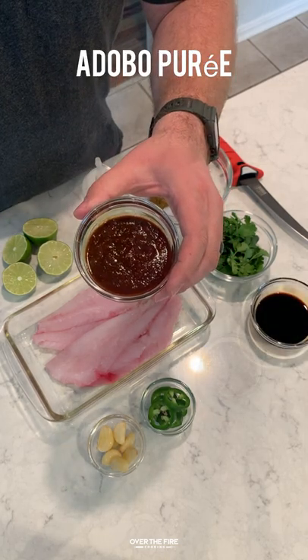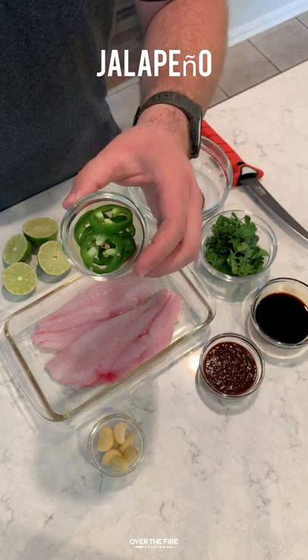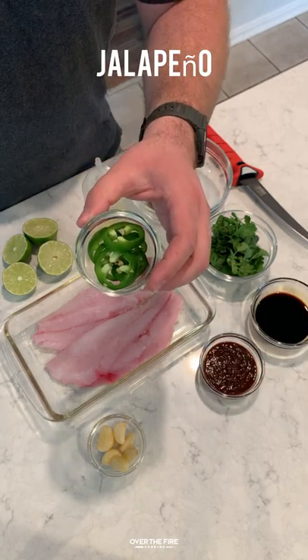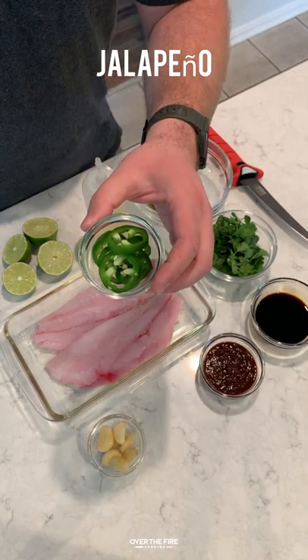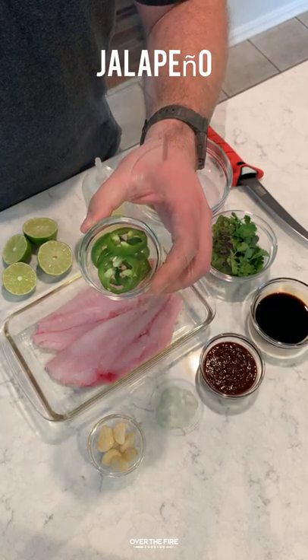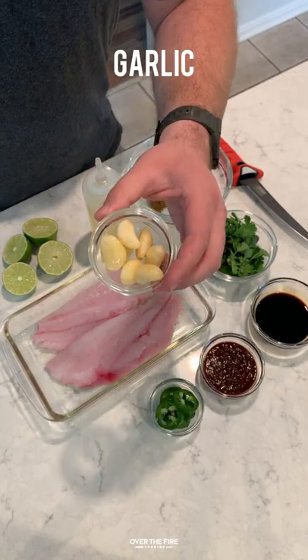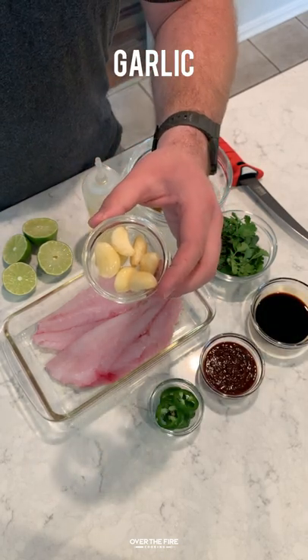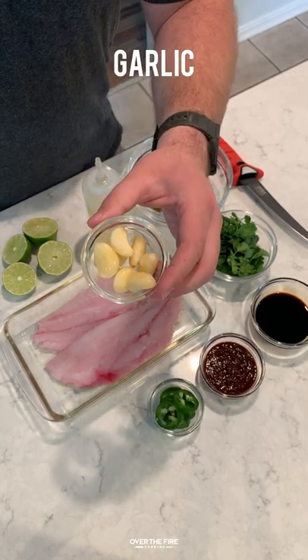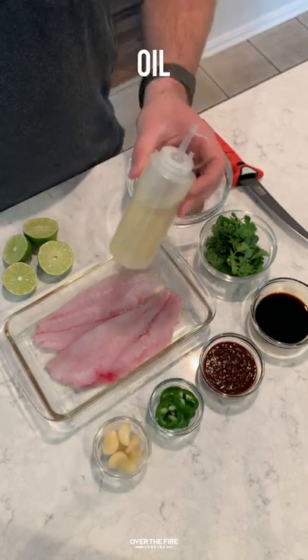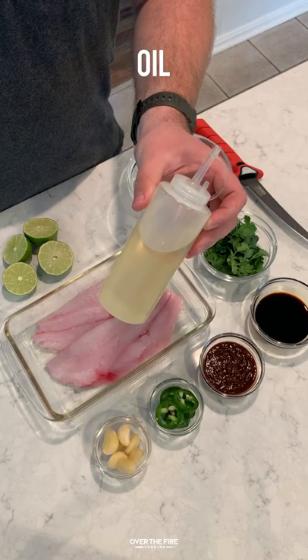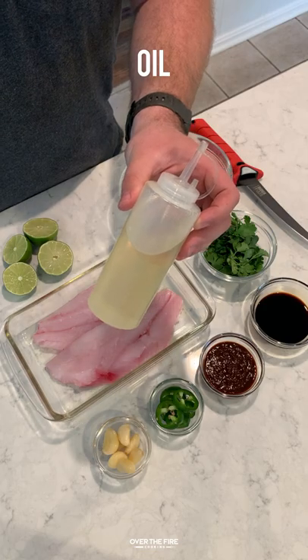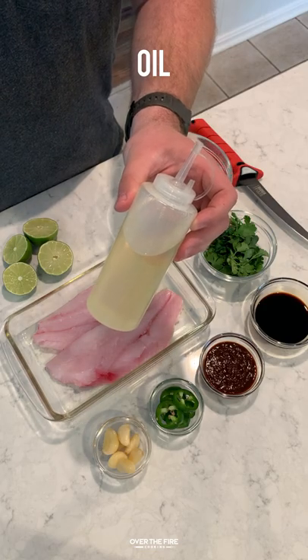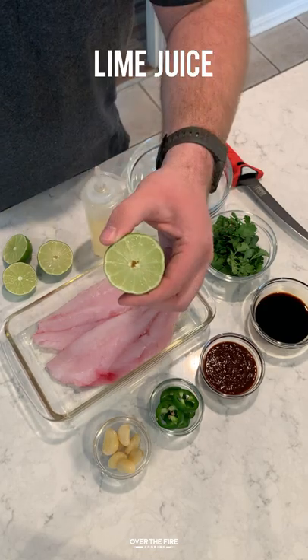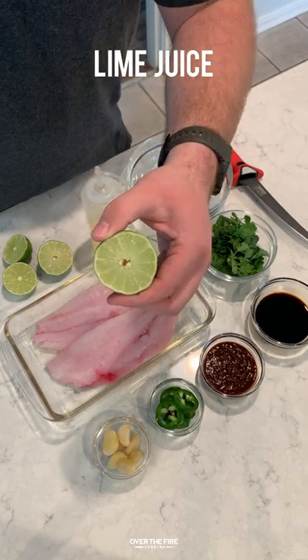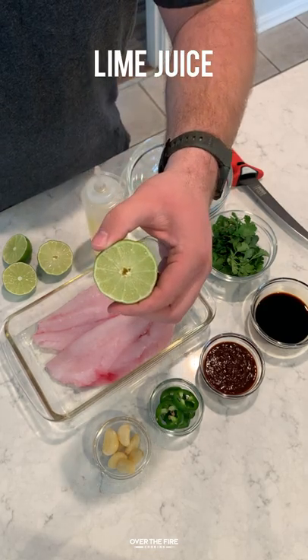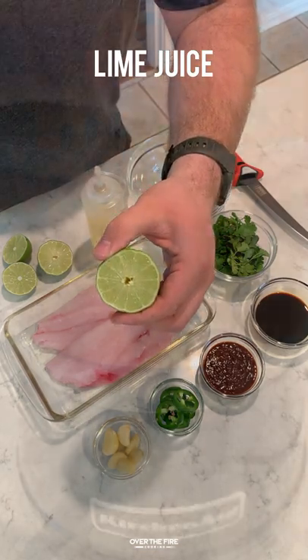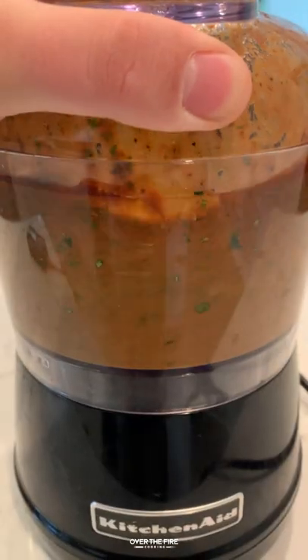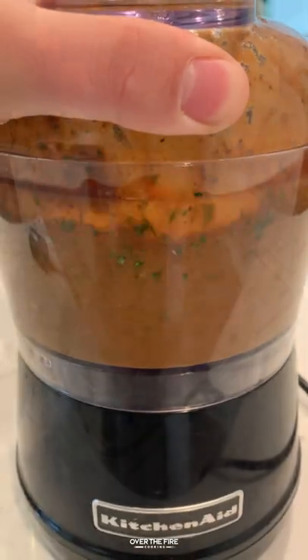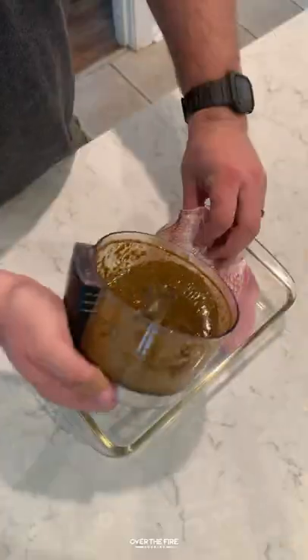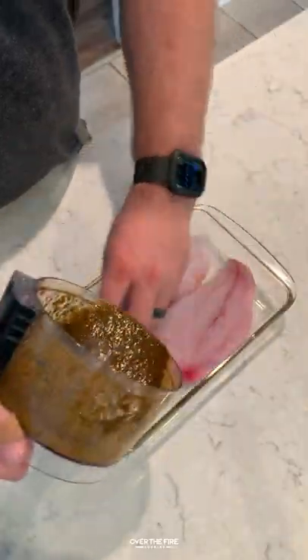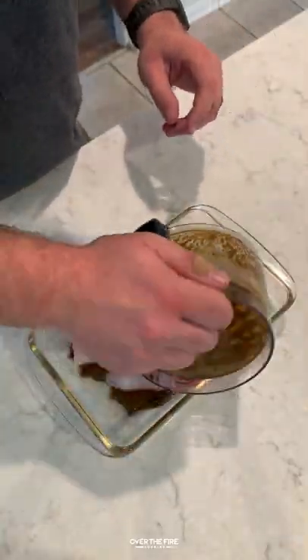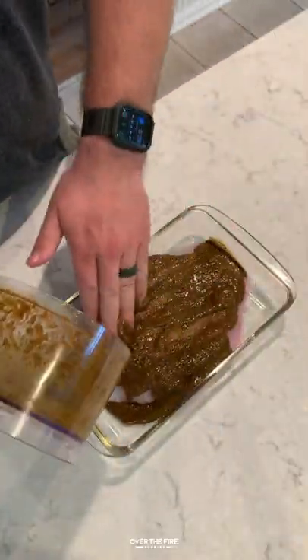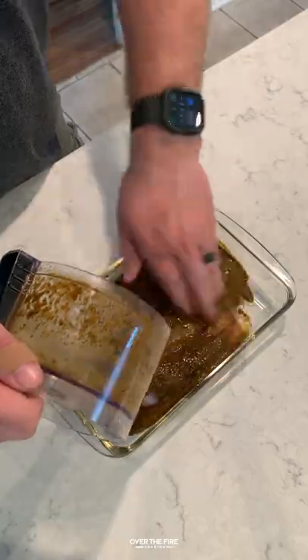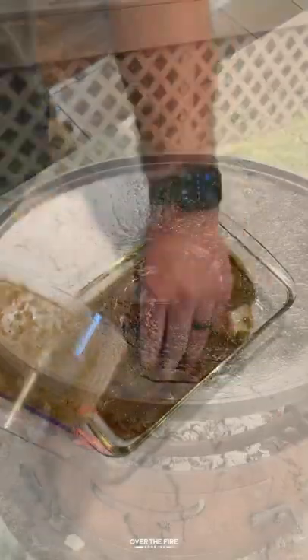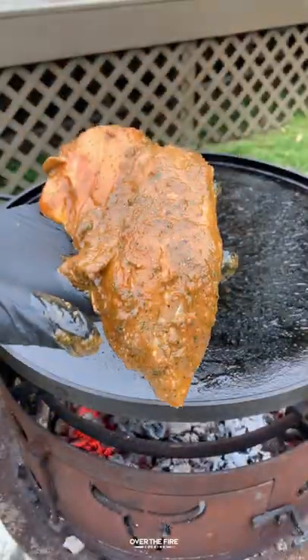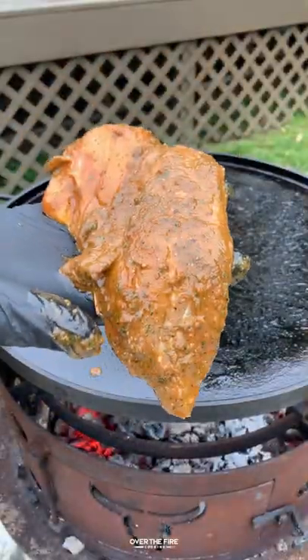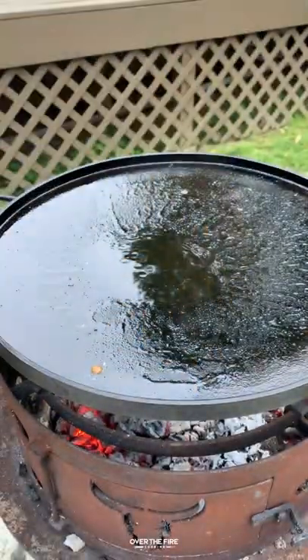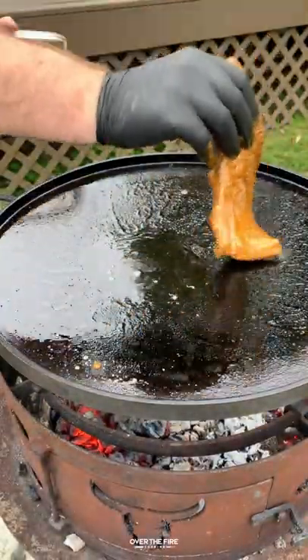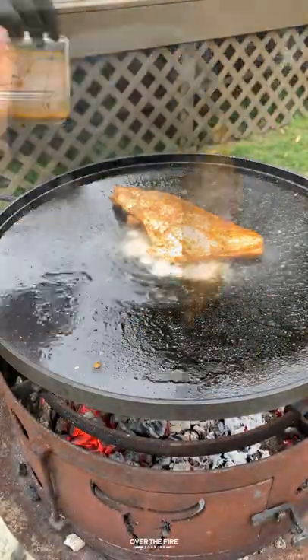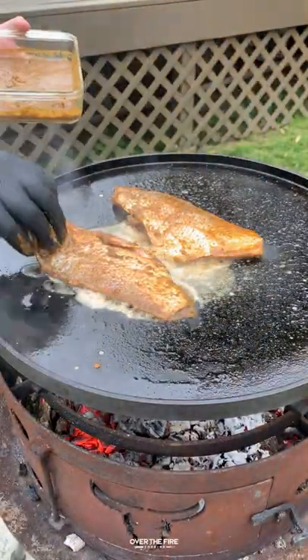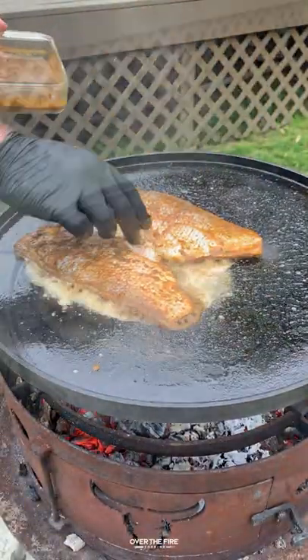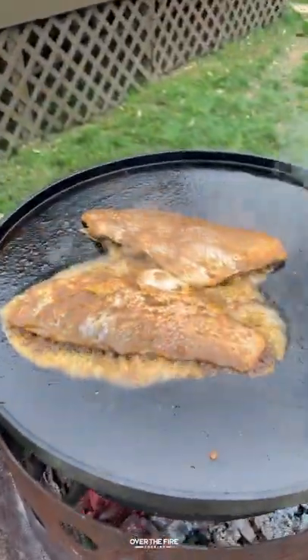I'm going to blend all of these delicious ingredients together in my blender until smooth, and I'm going to pour it over the Red Snapper to marinate for about 15 to 20 minutes, preheating a hot plancha.